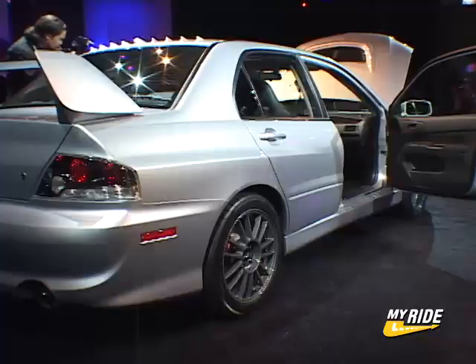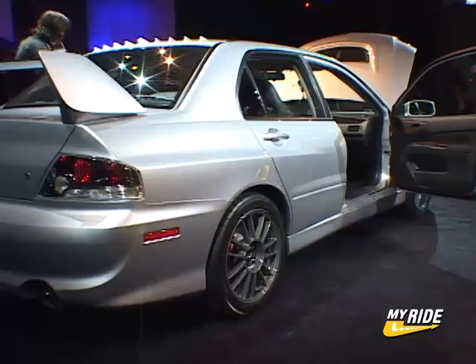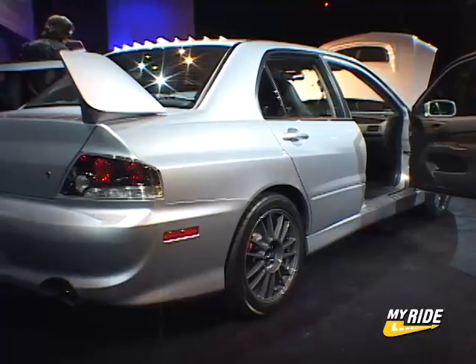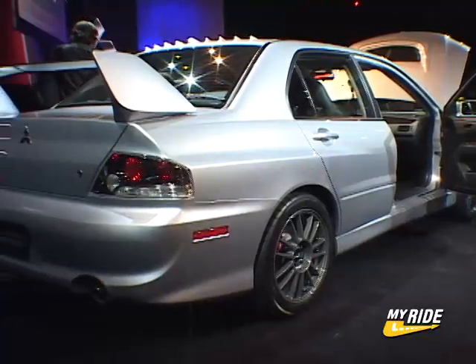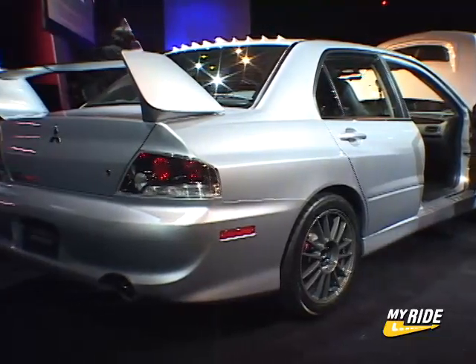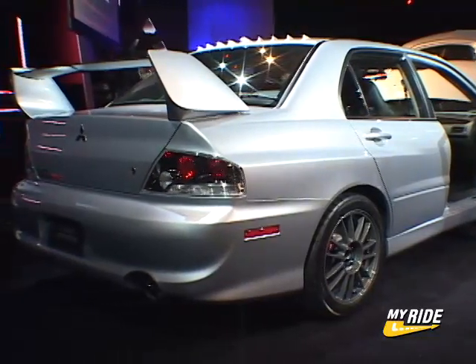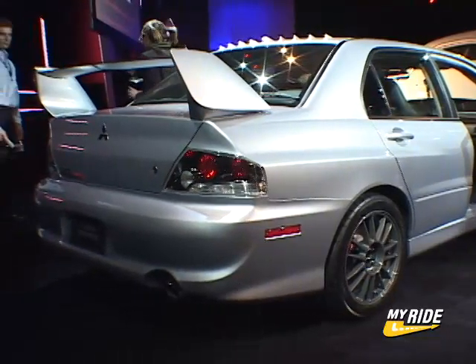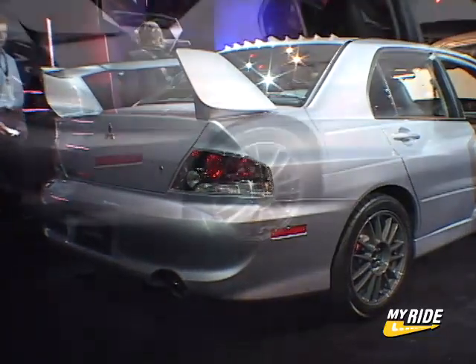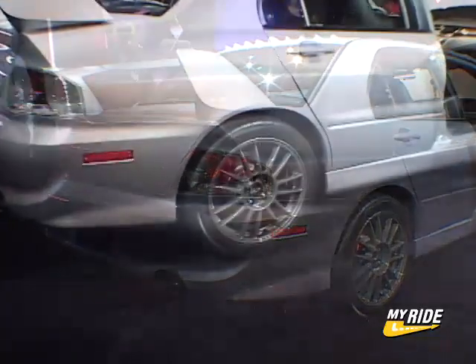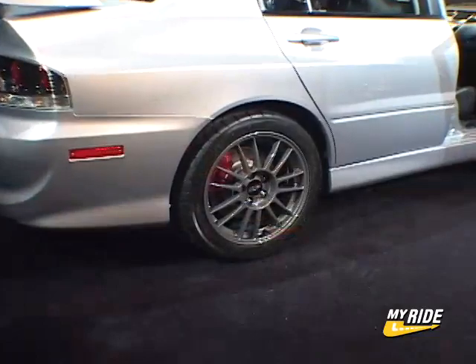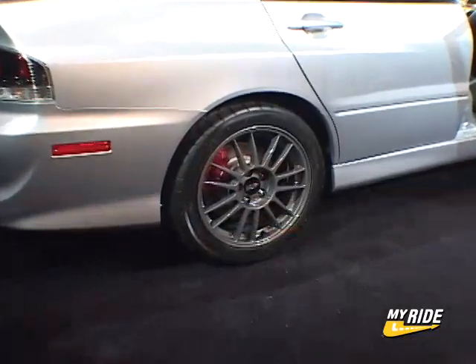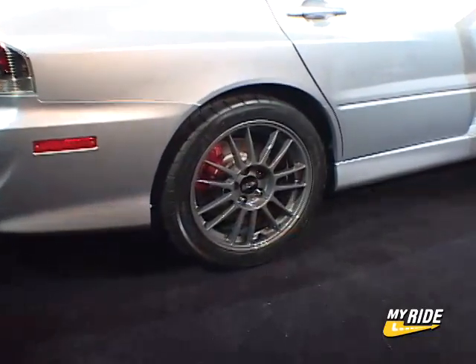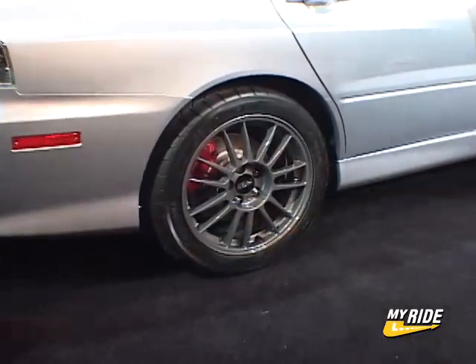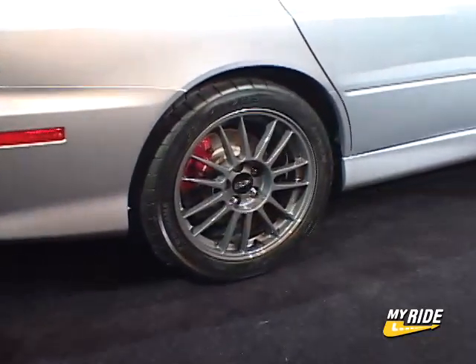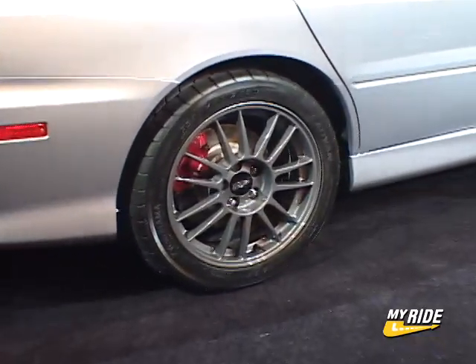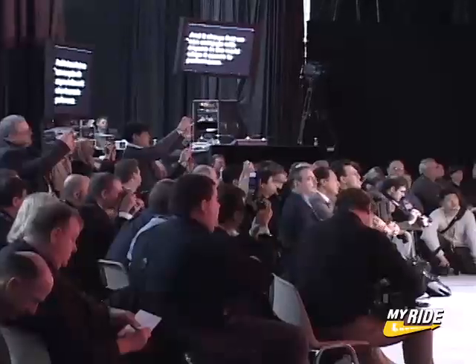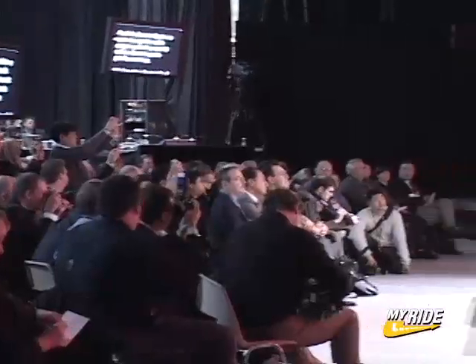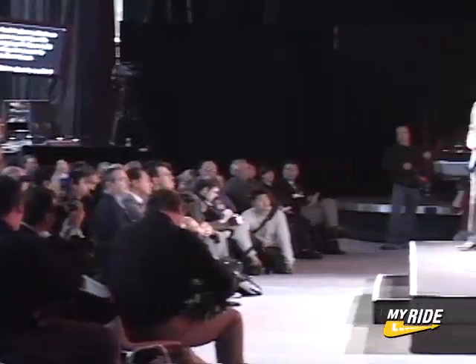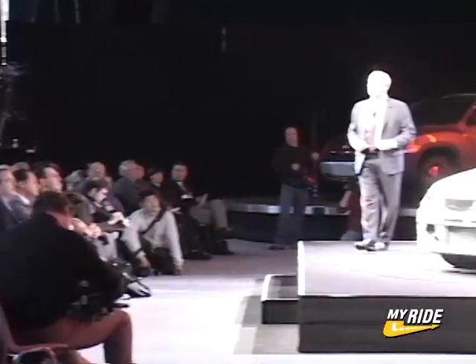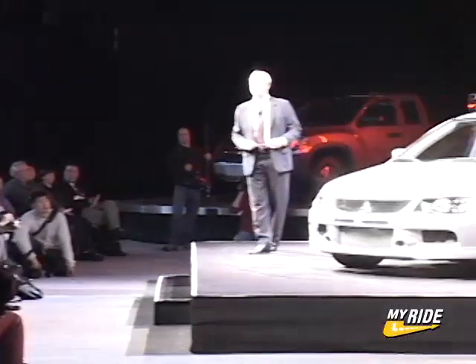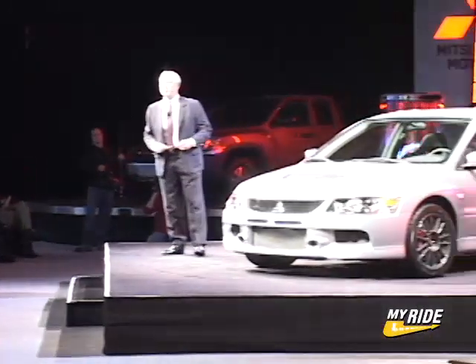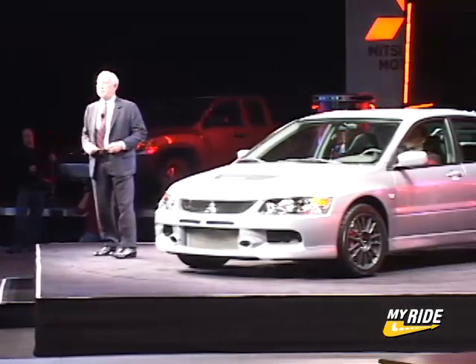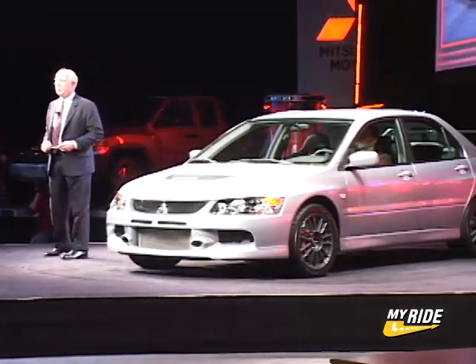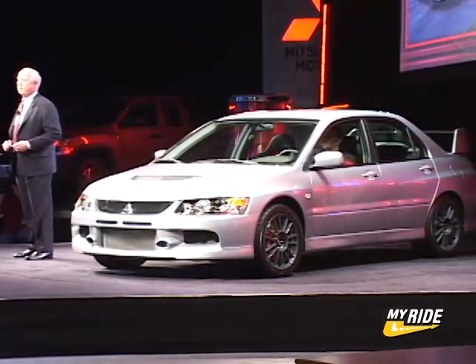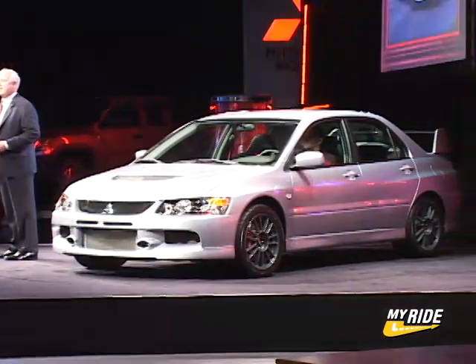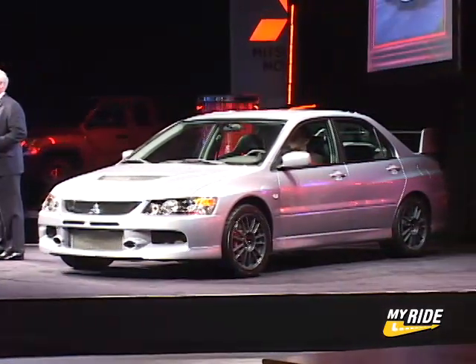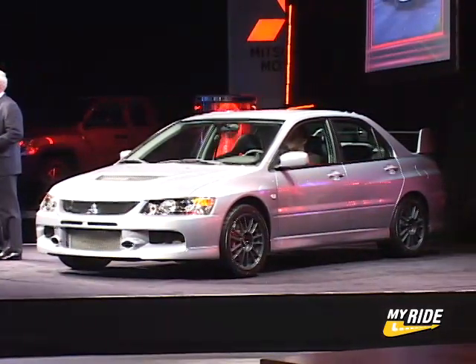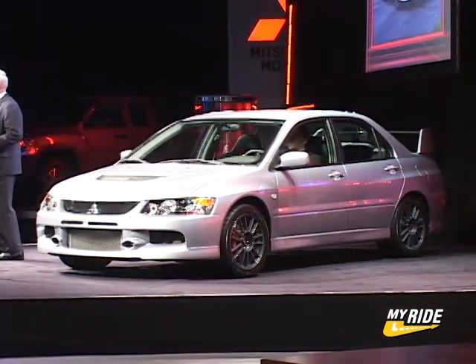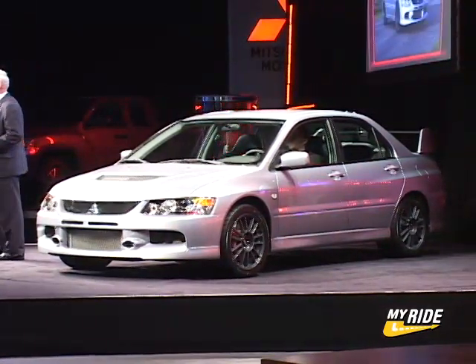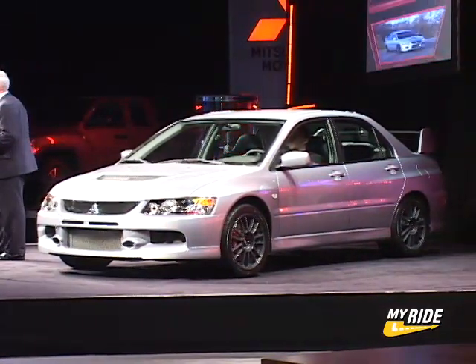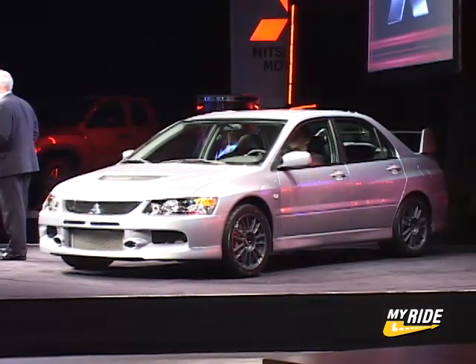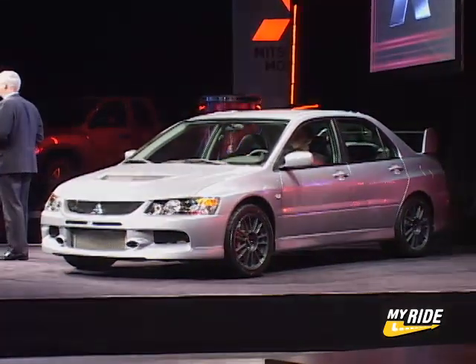The rear wing assembly features a carbon fiber hollow spoiler and lowers the center of gravity of the Evolution 9. By combining brute power and graceful agility, the Lancer Evolution 9 is sure to raise the adrenaline of driving enthusiasts at every turn.